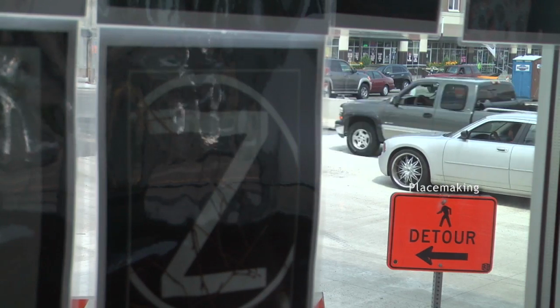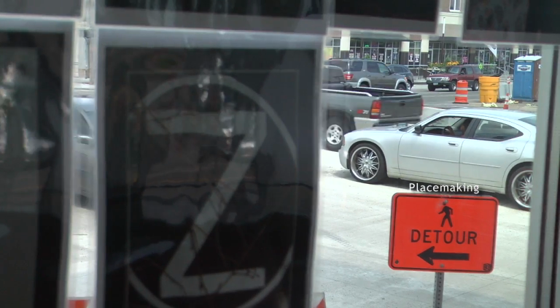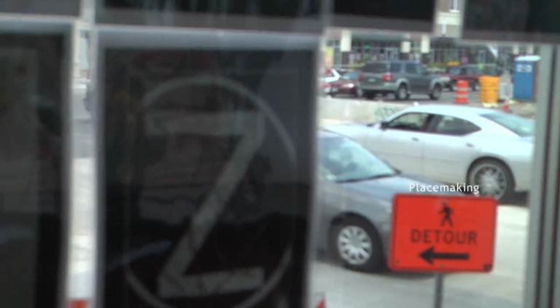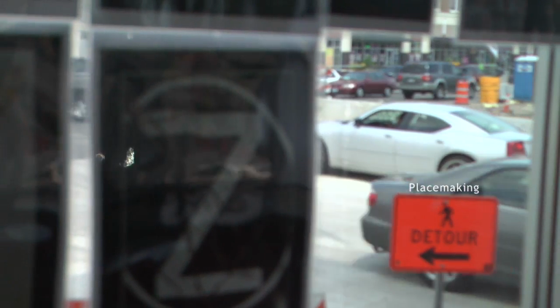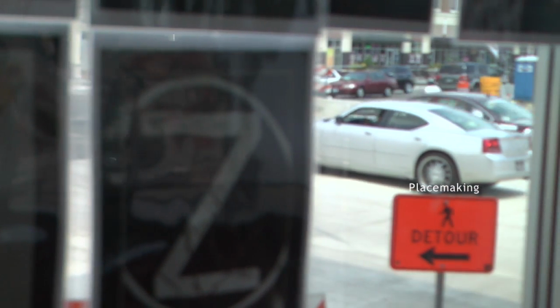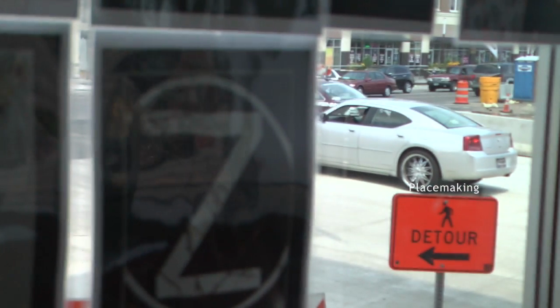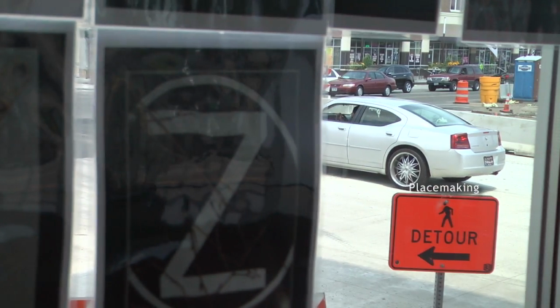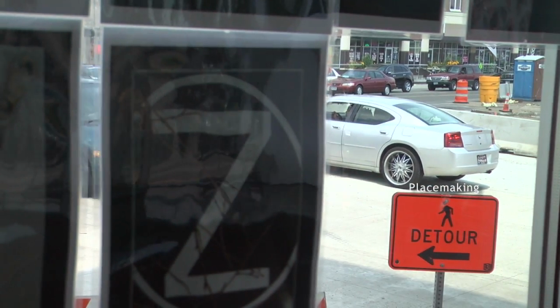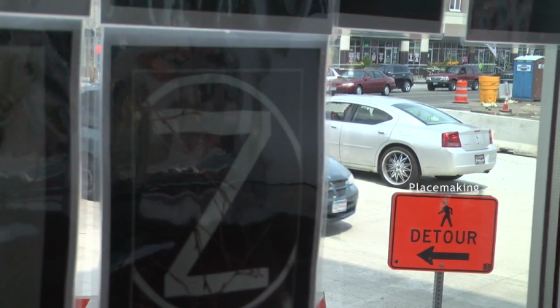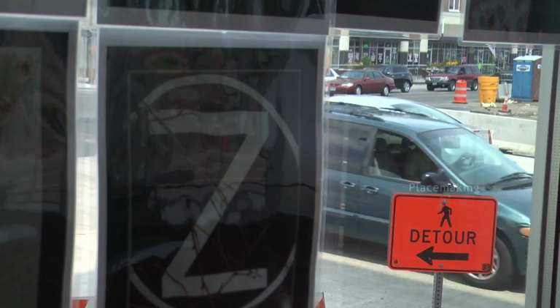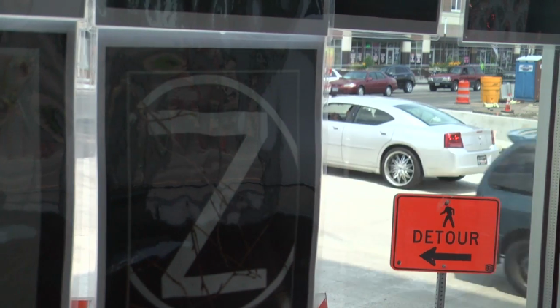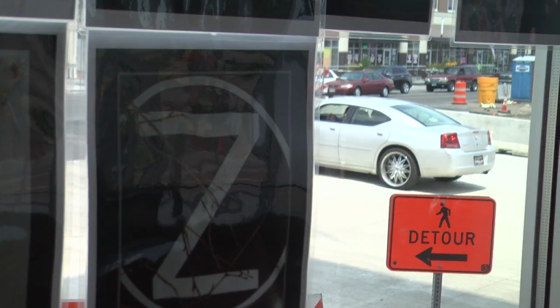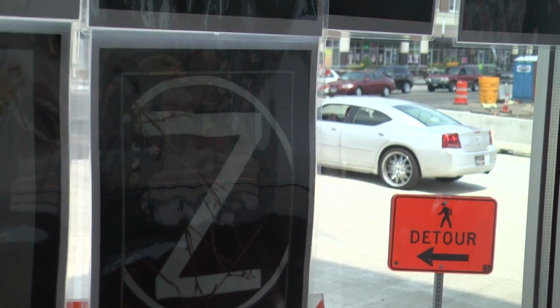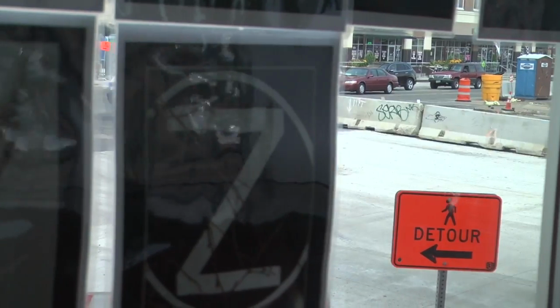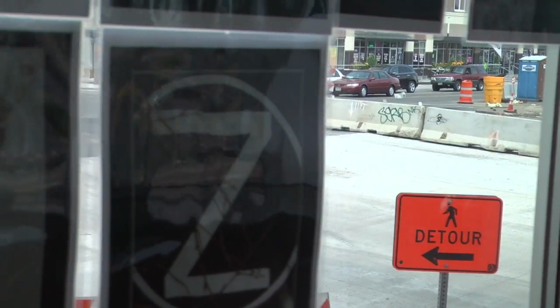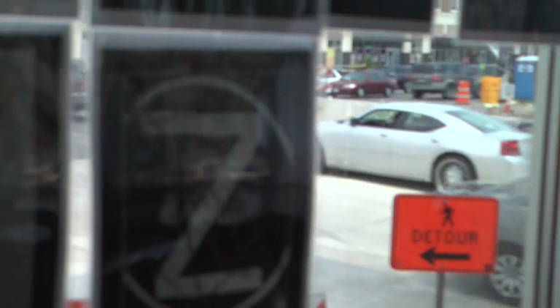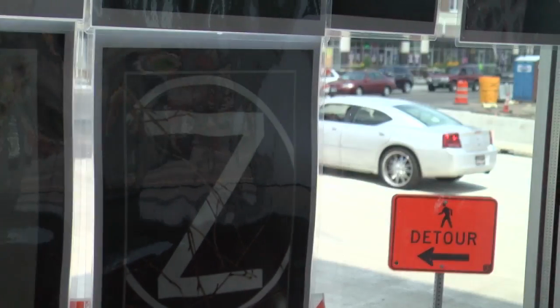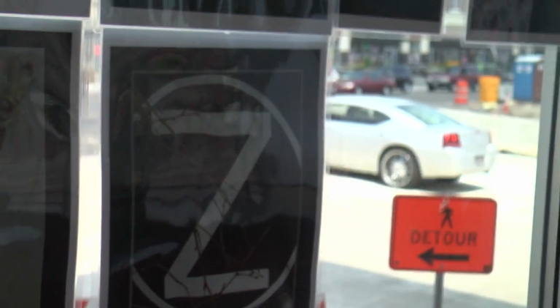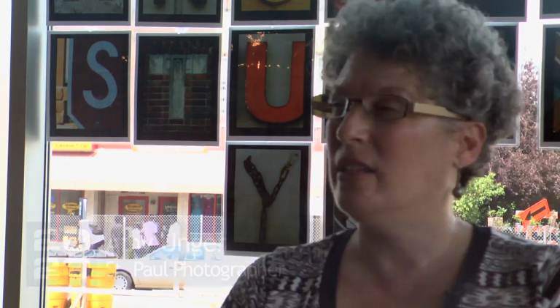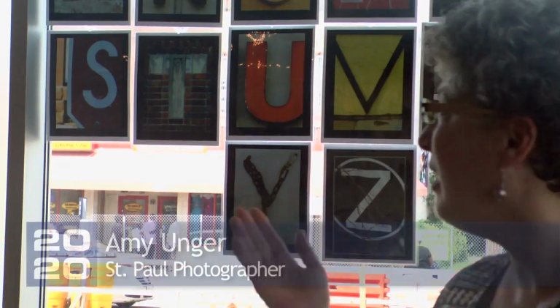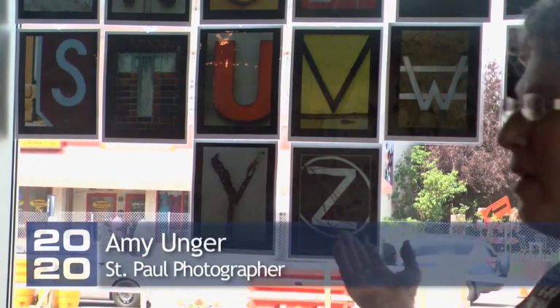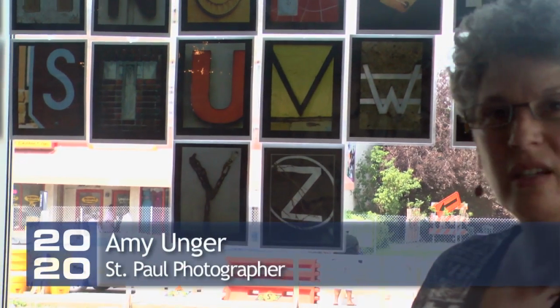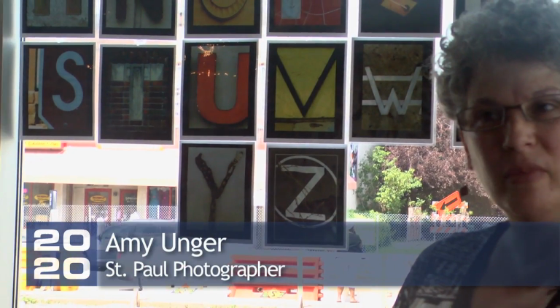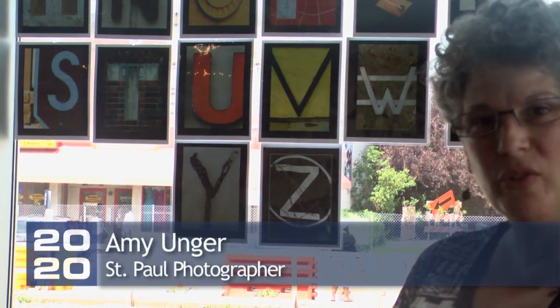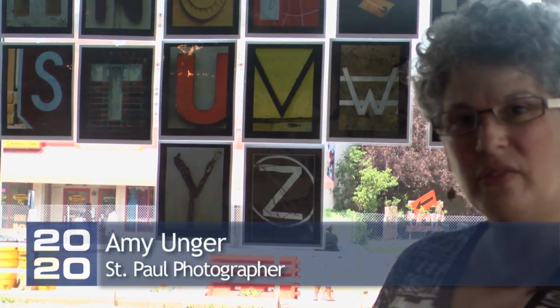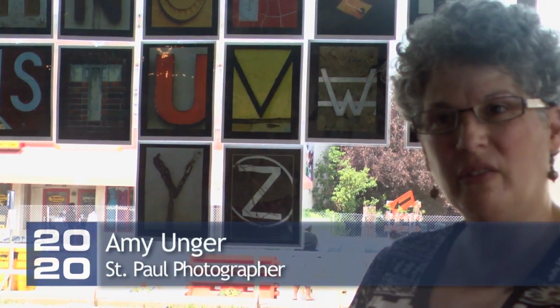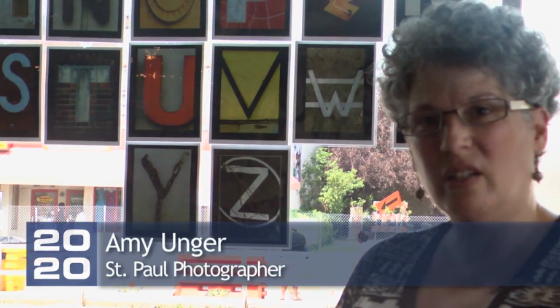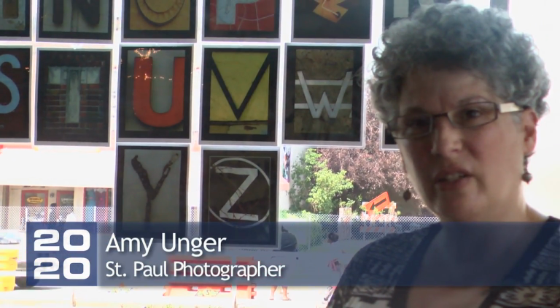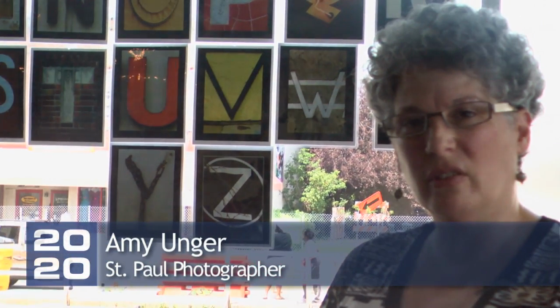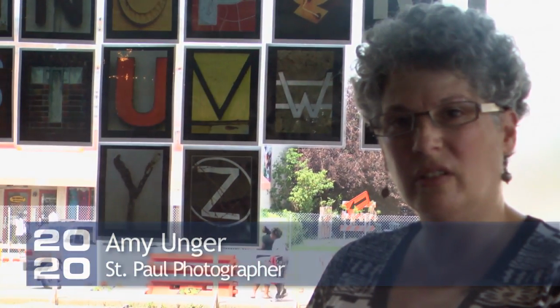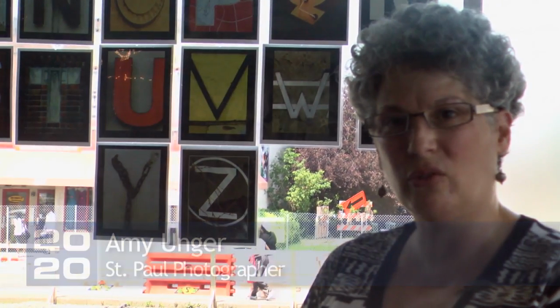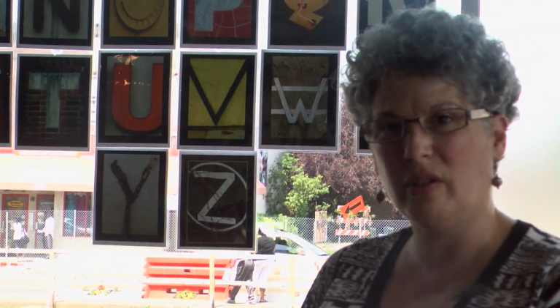I really see it as a community alphabet and I hope children learn to enjoy learning to read. This is an alphabet — it's photographs that I've taken of letters along the central corridor.